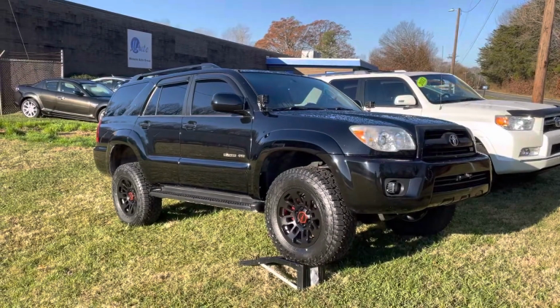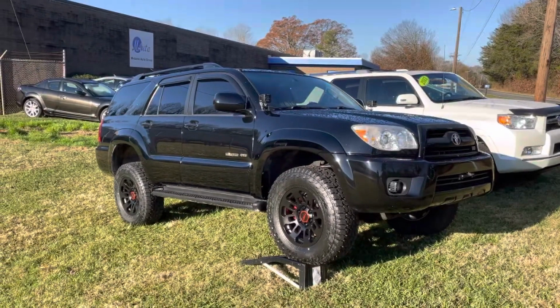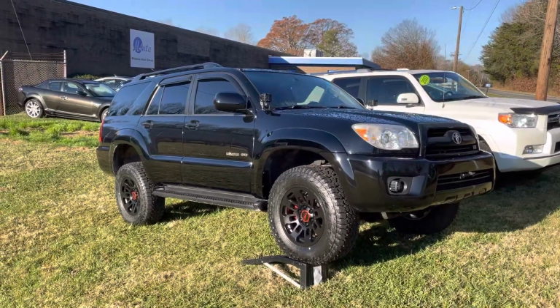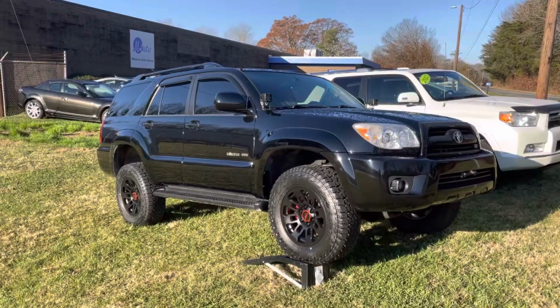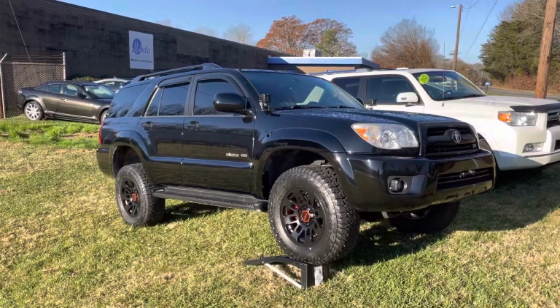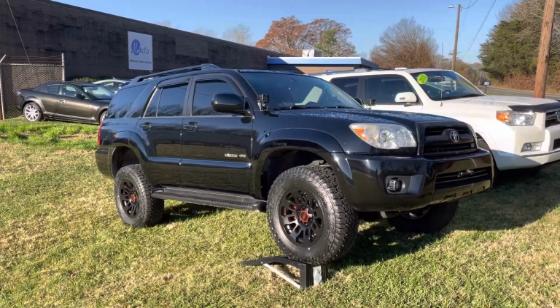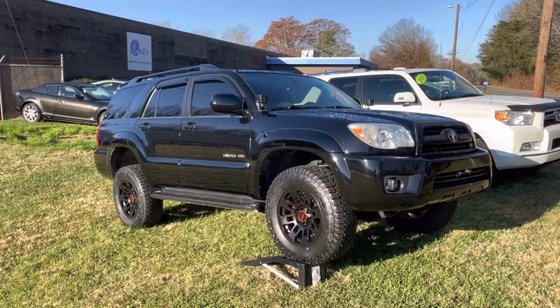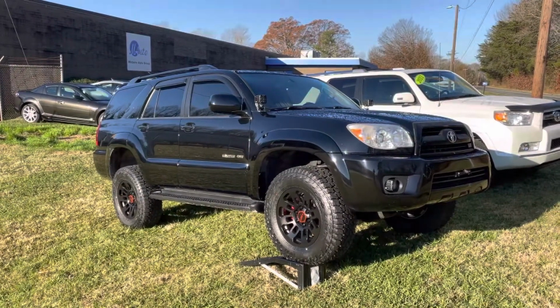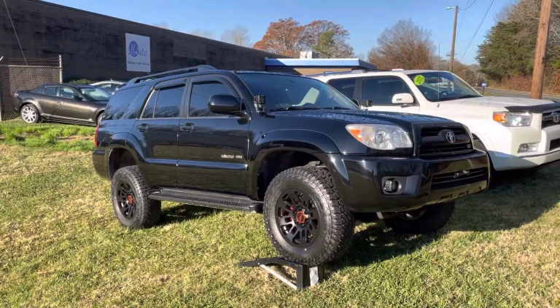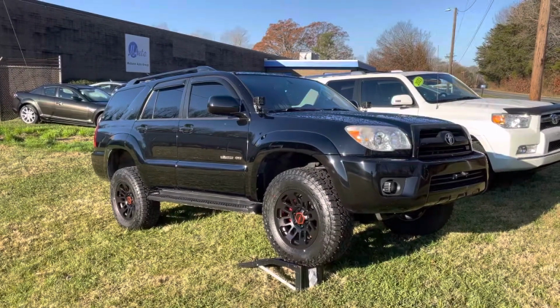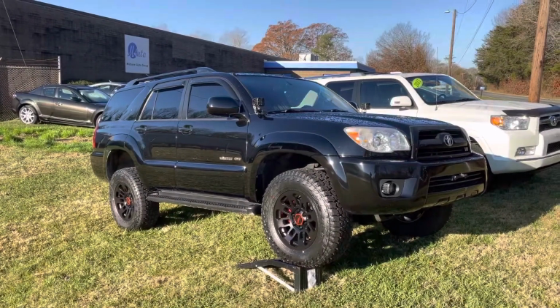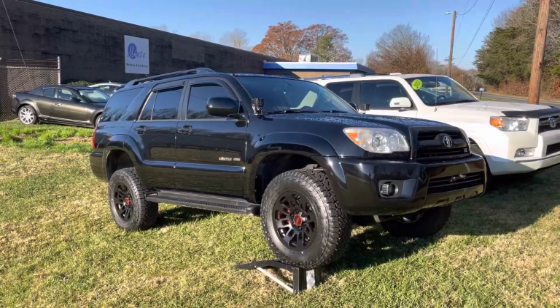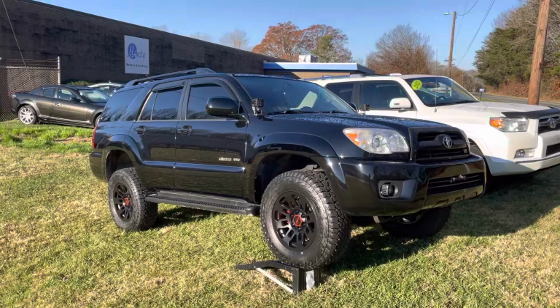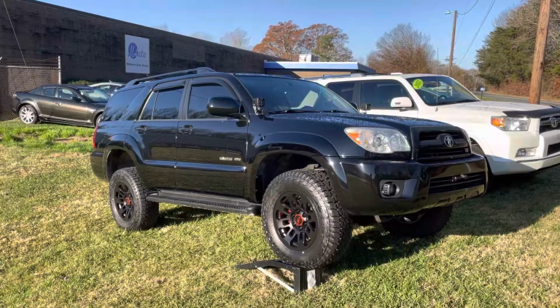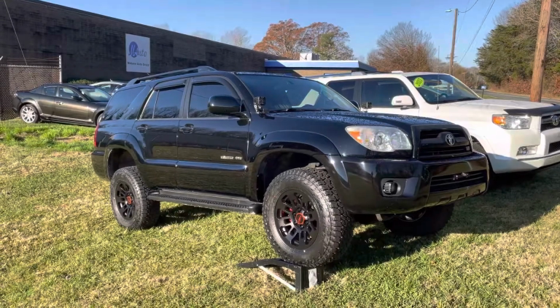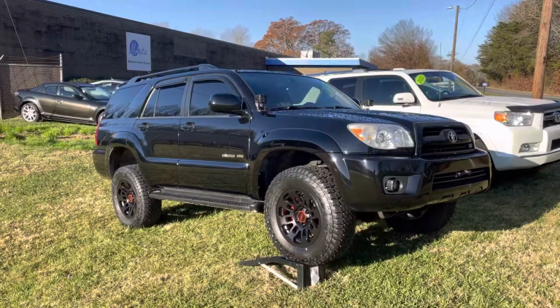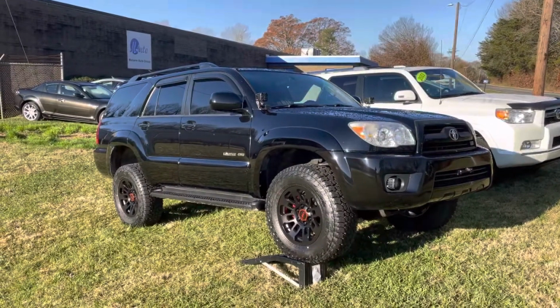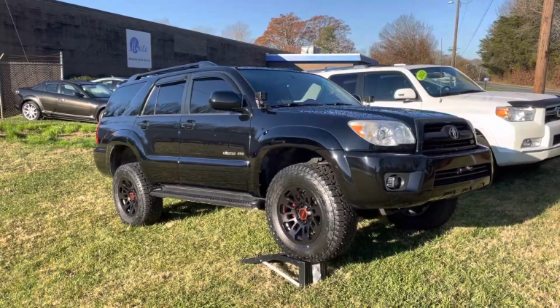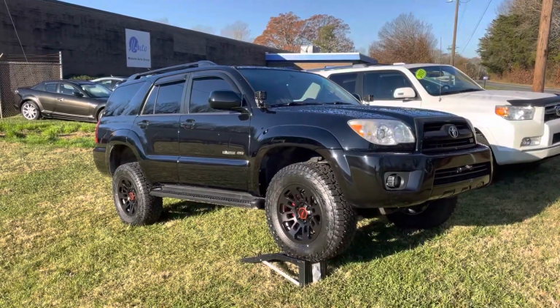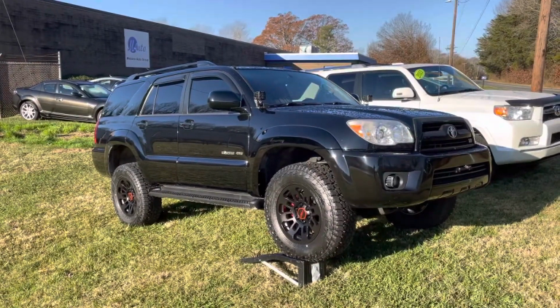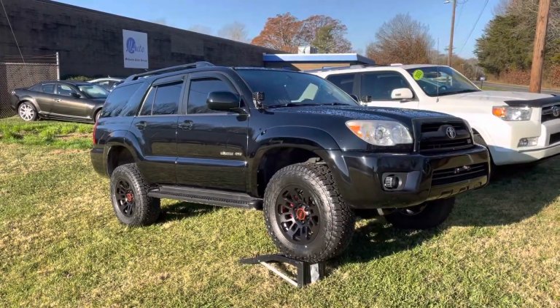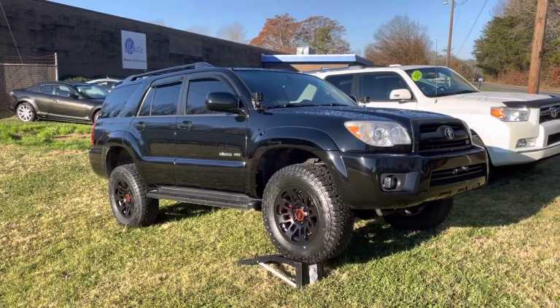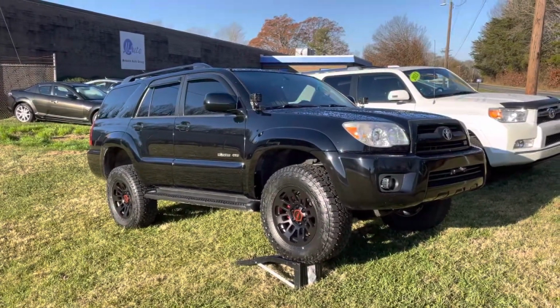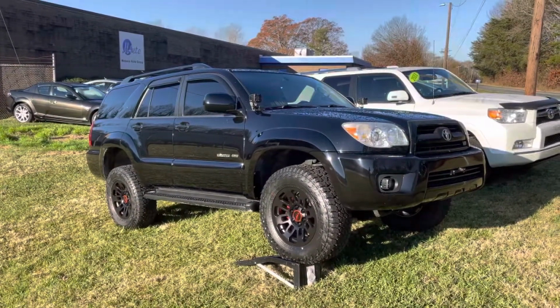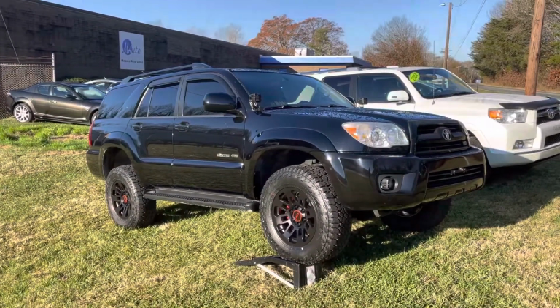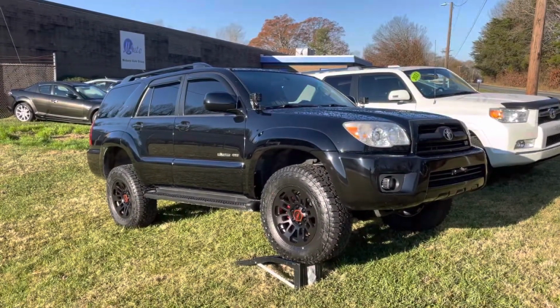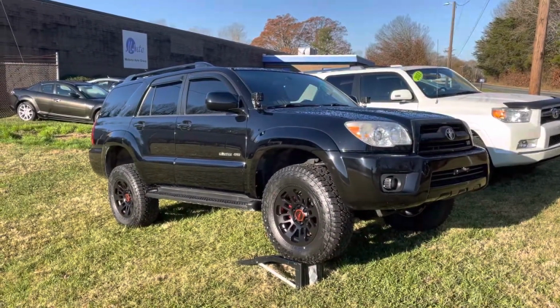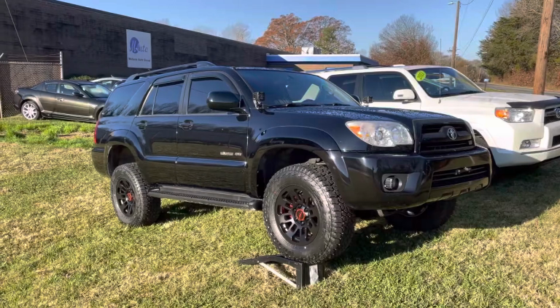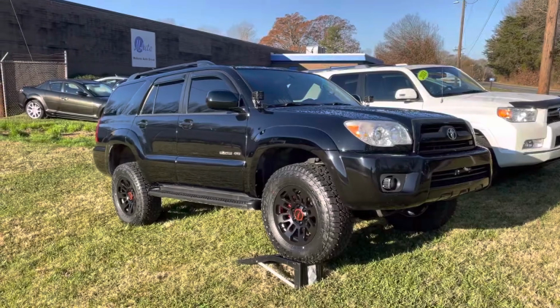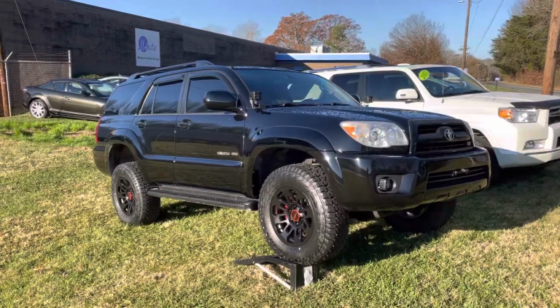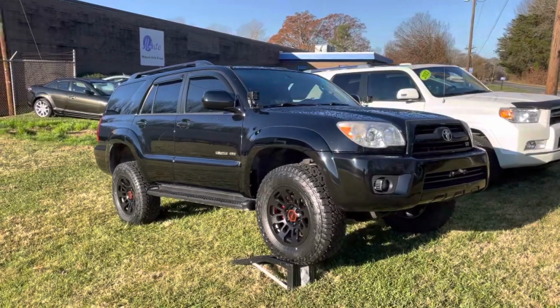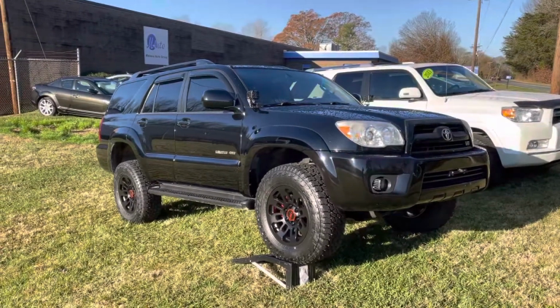Good morning everyone, Chris here, Mebin Auto Group. We meant to do a video of the 4Runner before we listed it, but here we are. My apologies for the background noise — there's a train behind me.